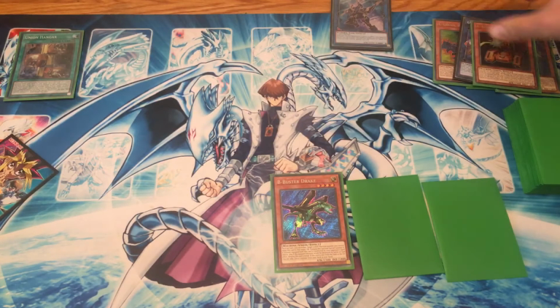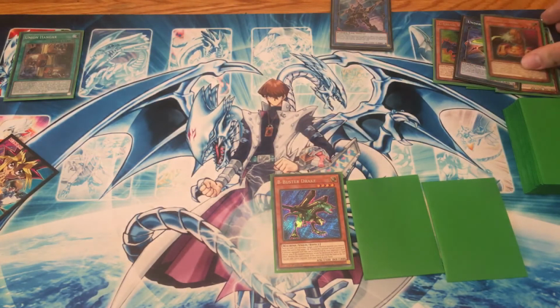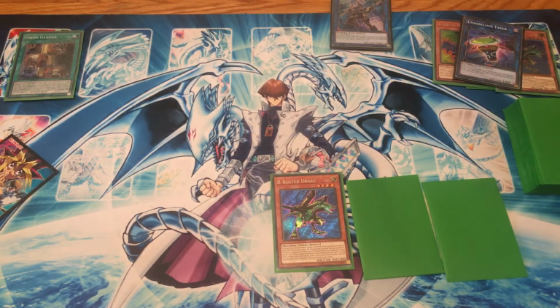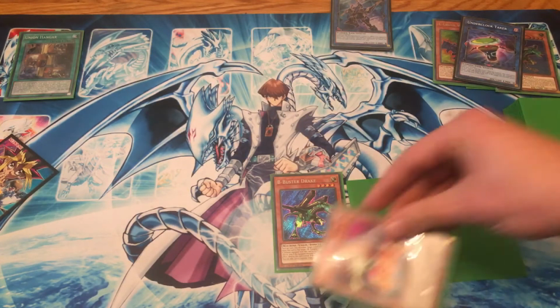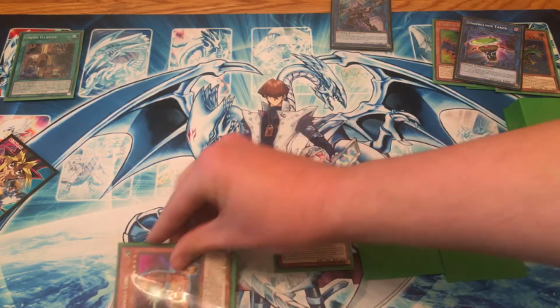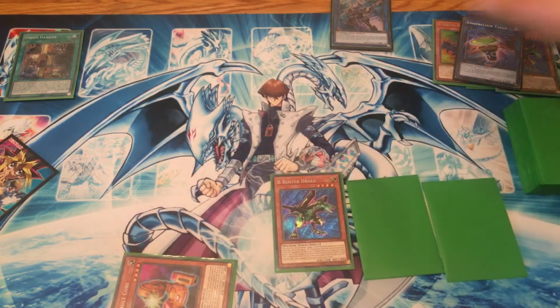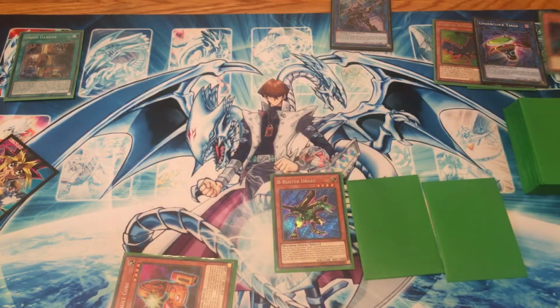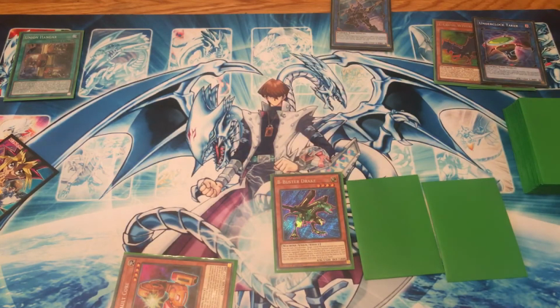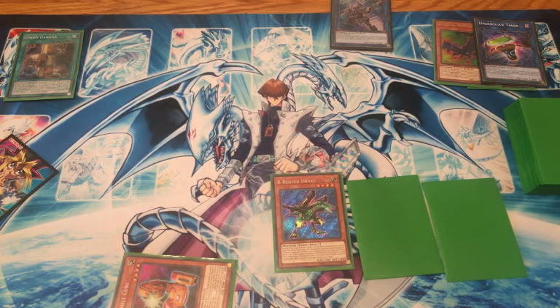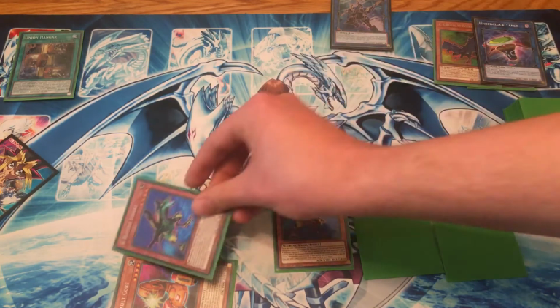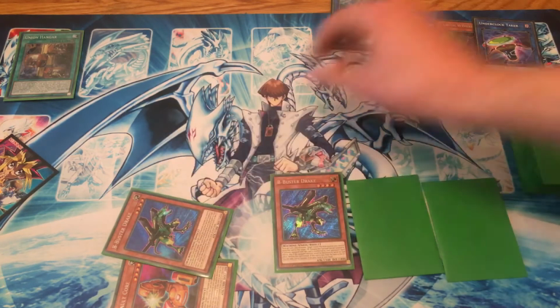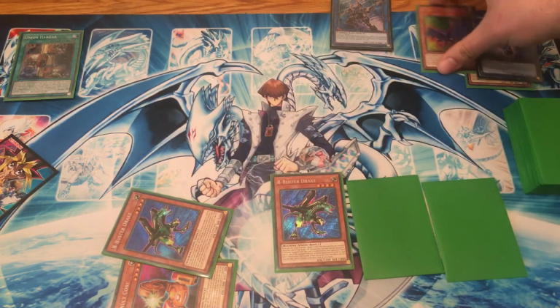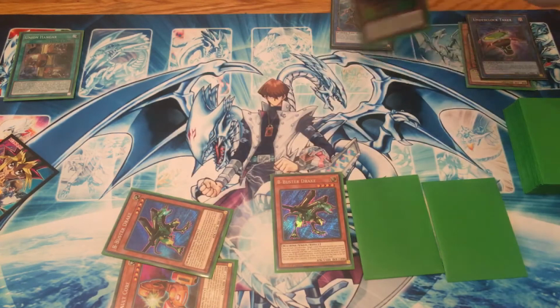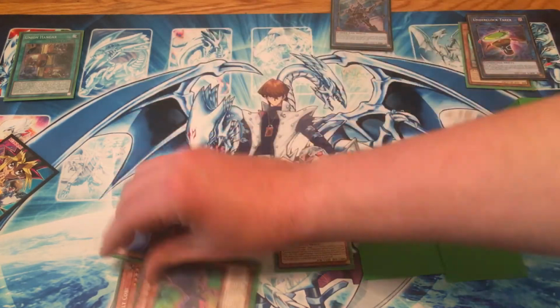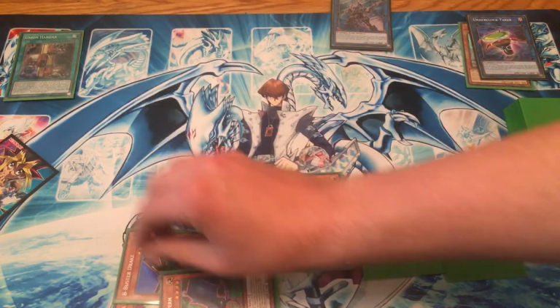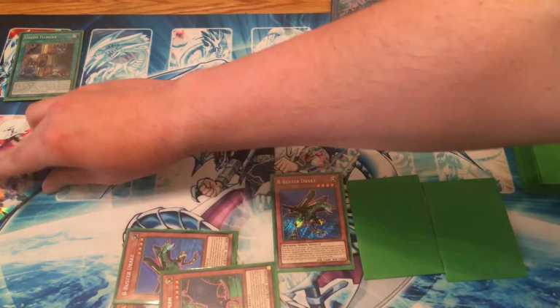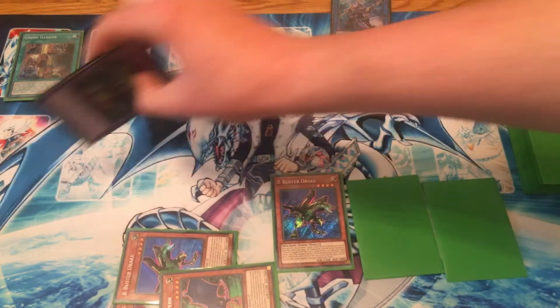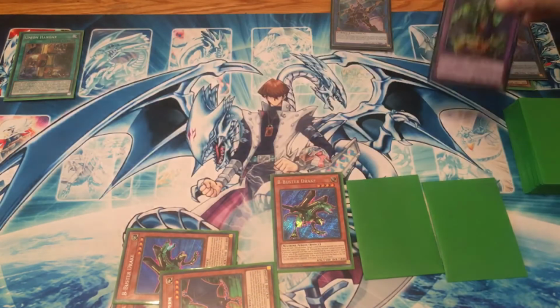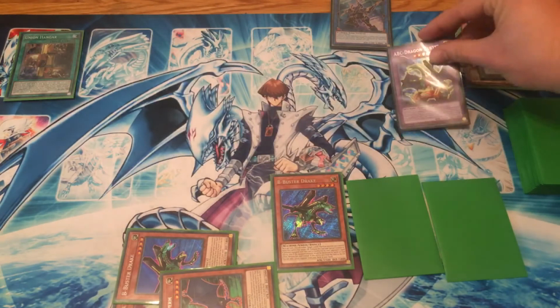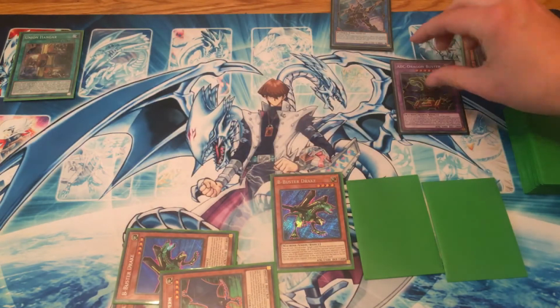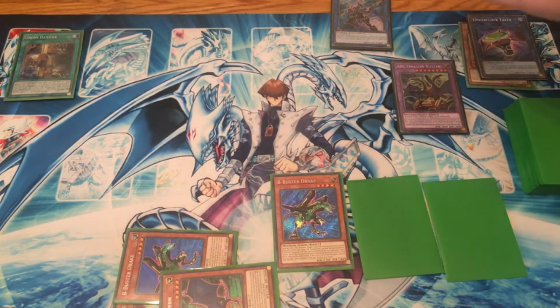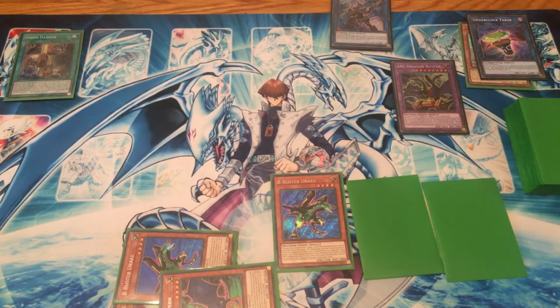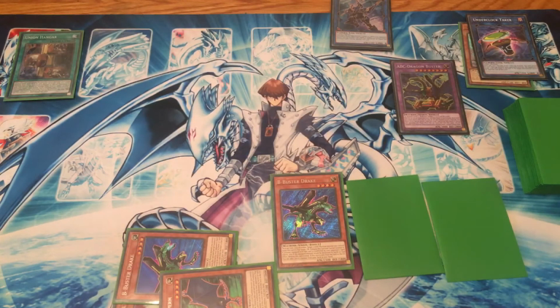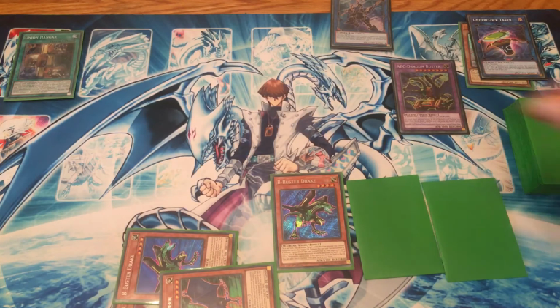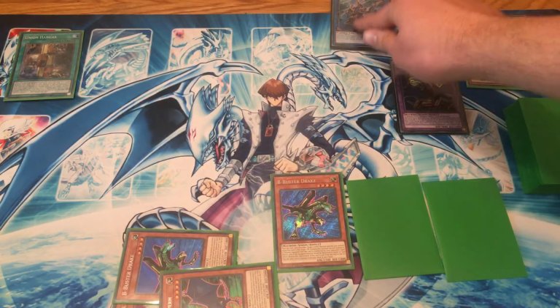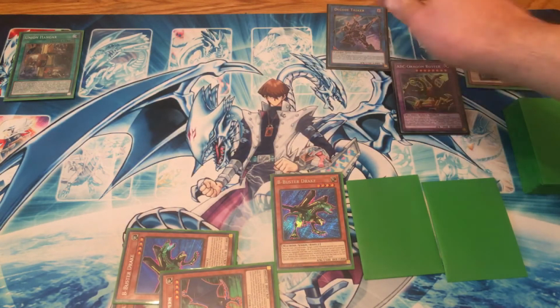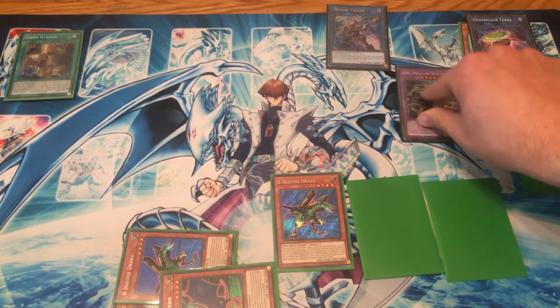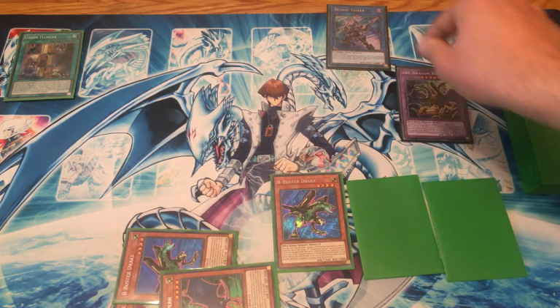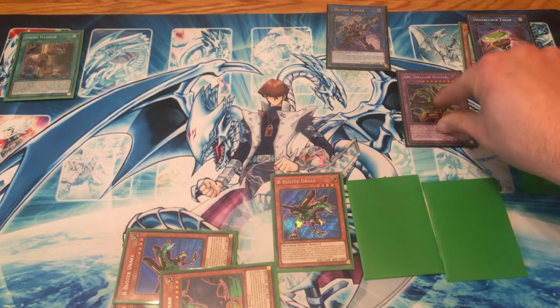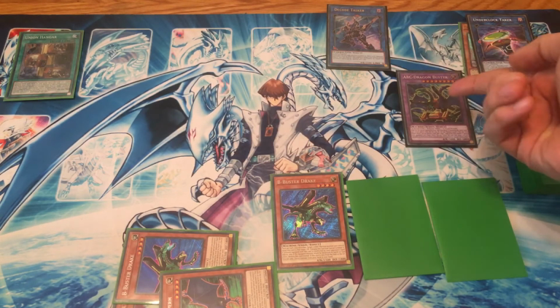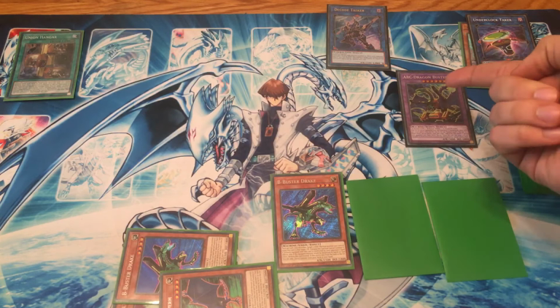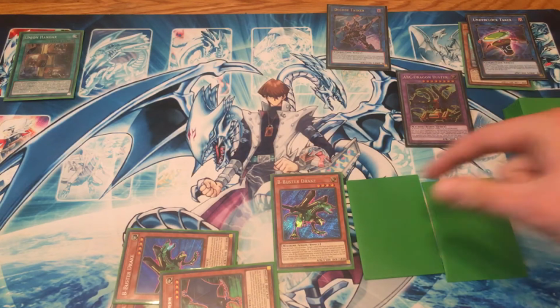Link these two cards away into Decode Talker. Then banish A, B and C from the graveyard to bring out Buster Dragon from your extra deck to a link zone that Decode Talker points to.